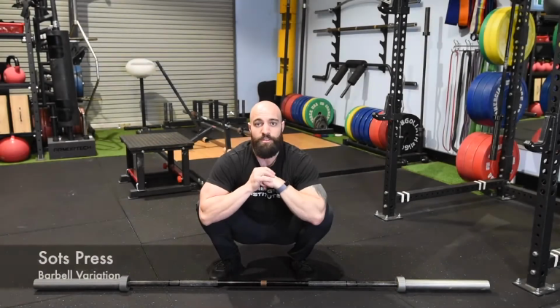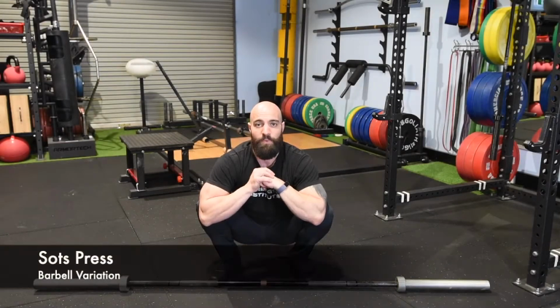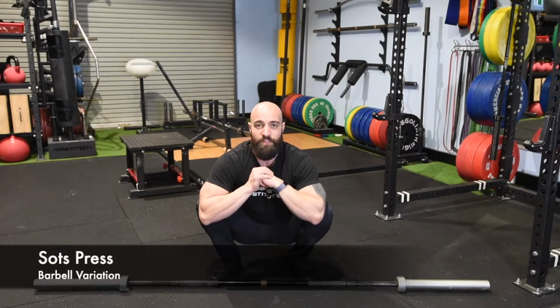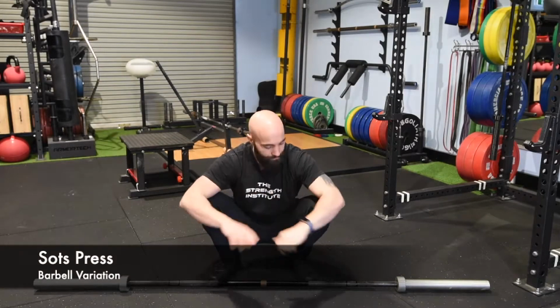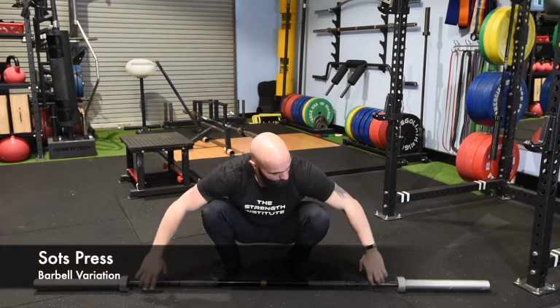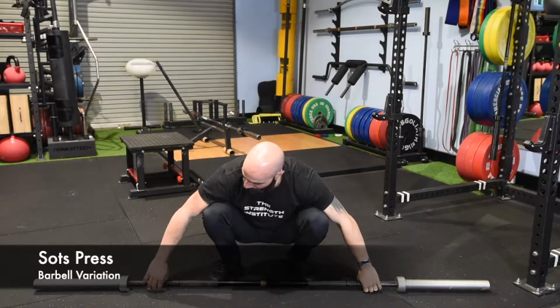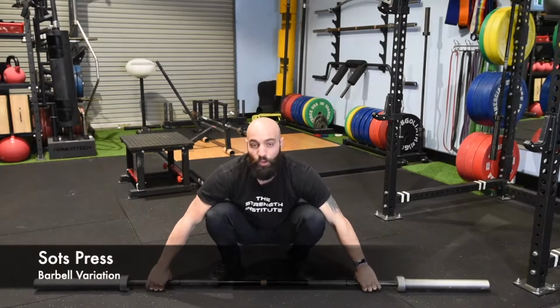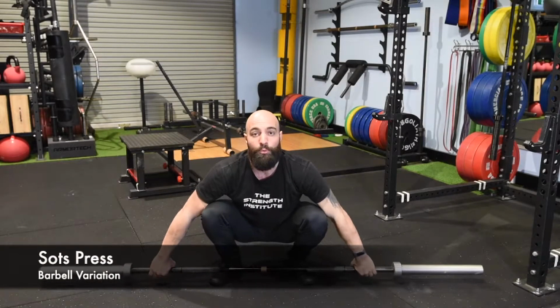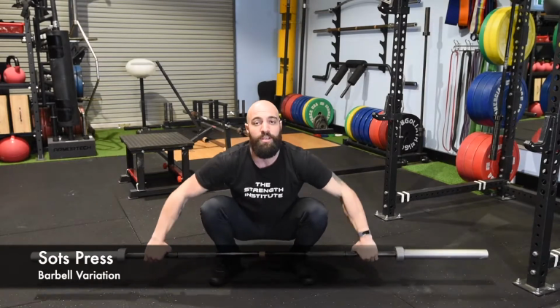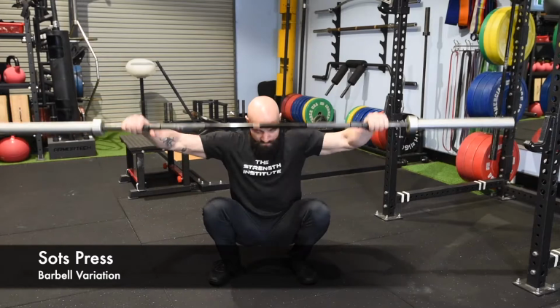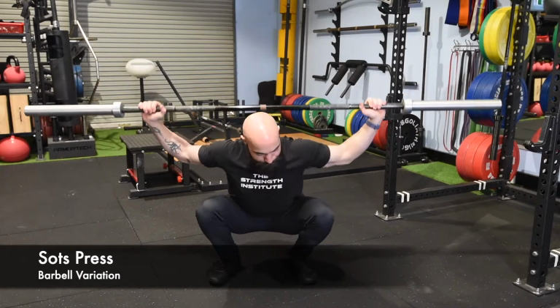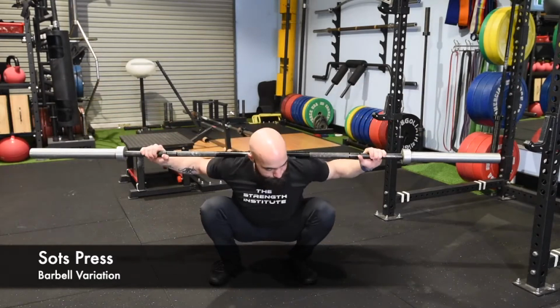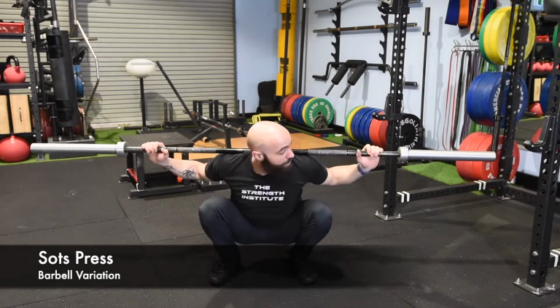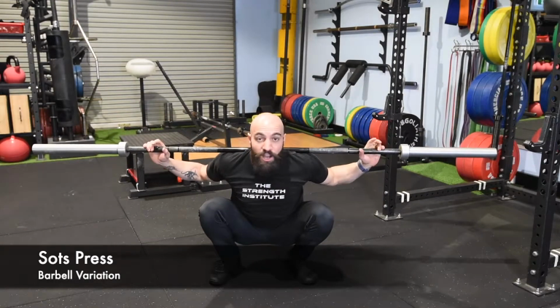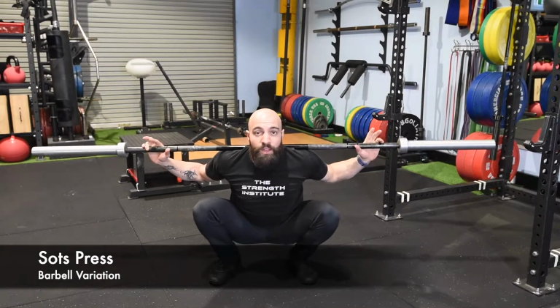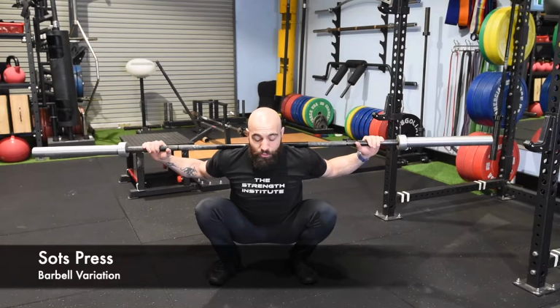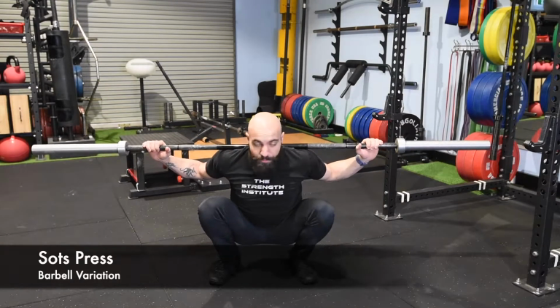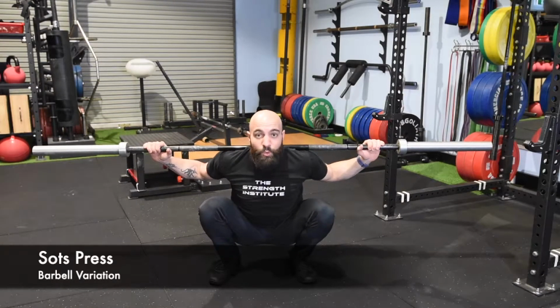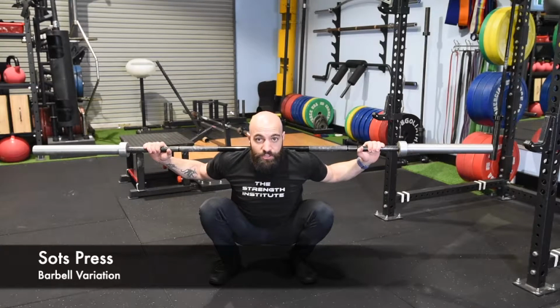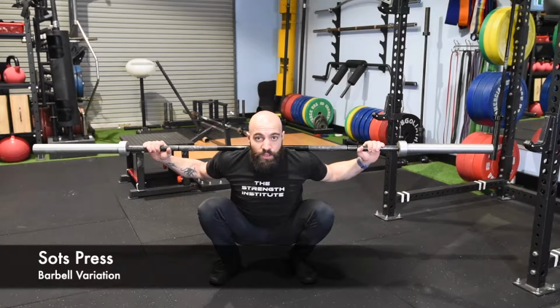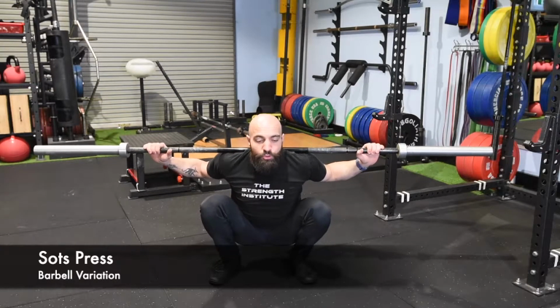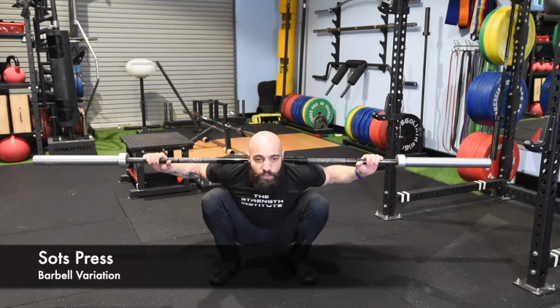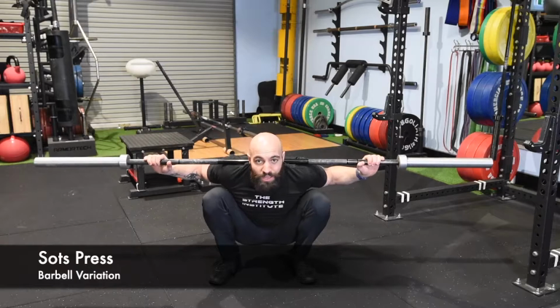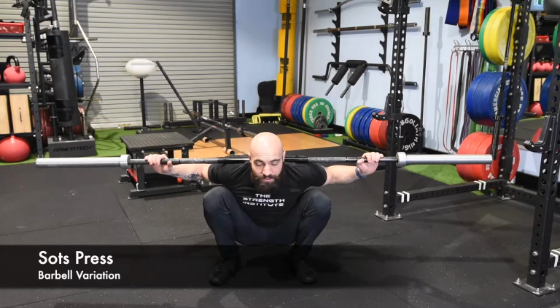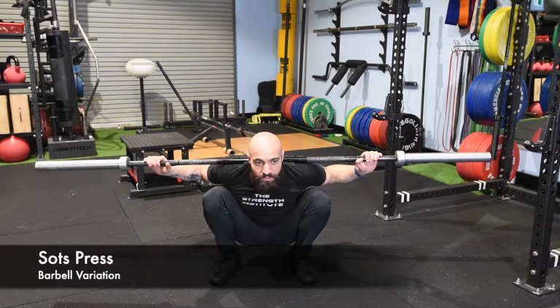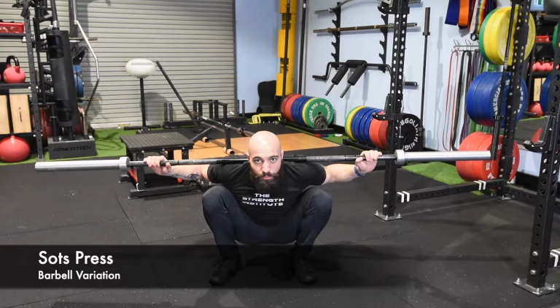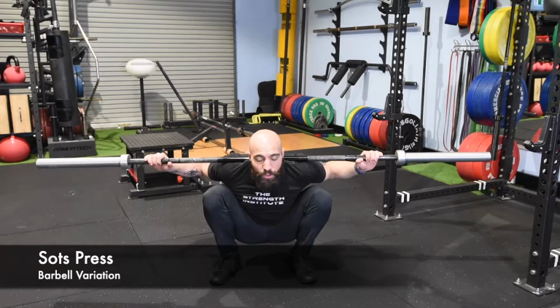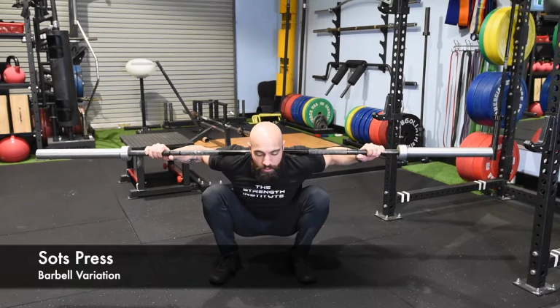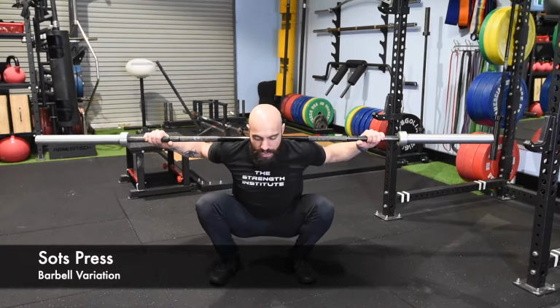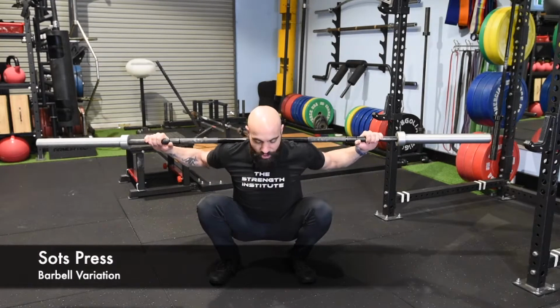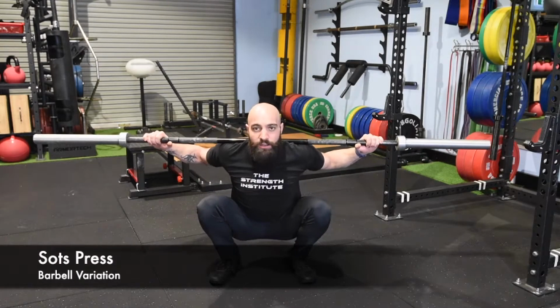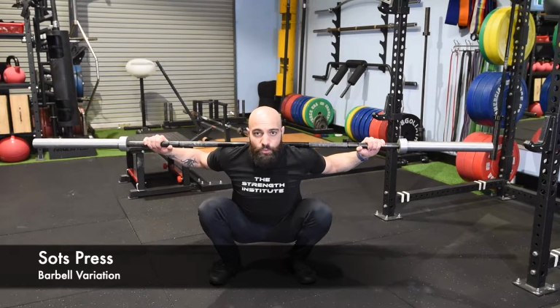Sots Press. For this one you need a bar or a broomstick. You're going to start in your deepest squat position, trying not to relax into the bottom of your squat — you're staying tight in your squat.